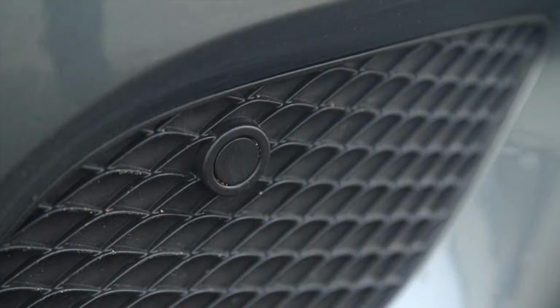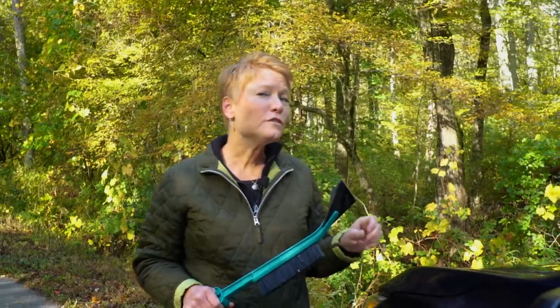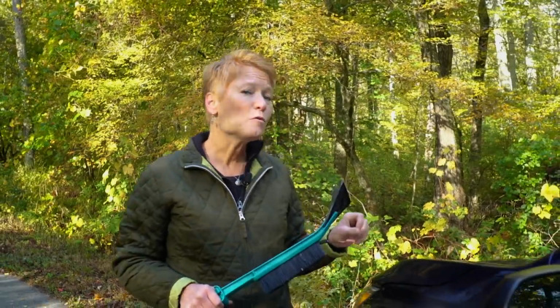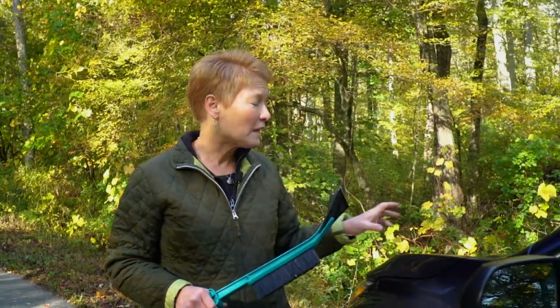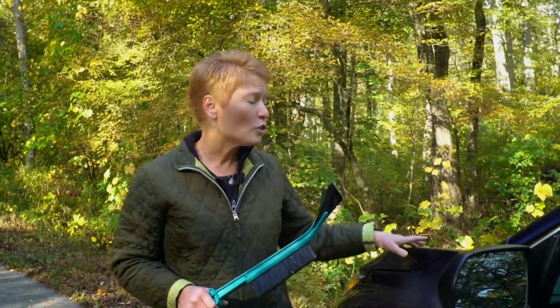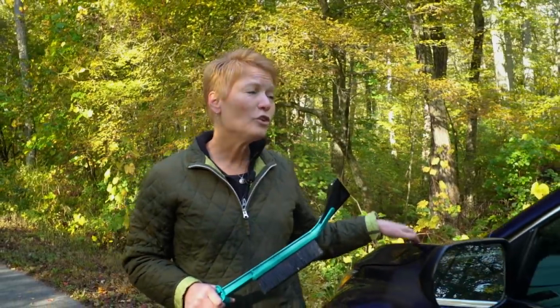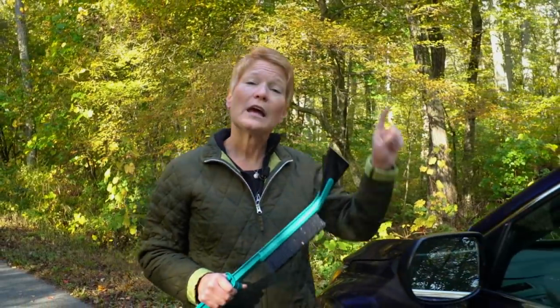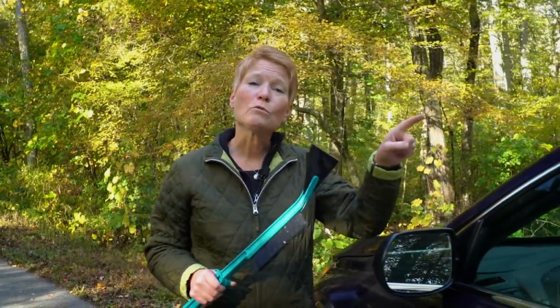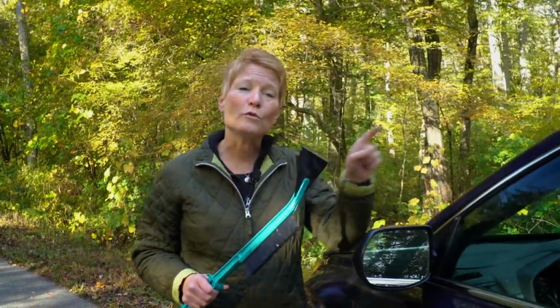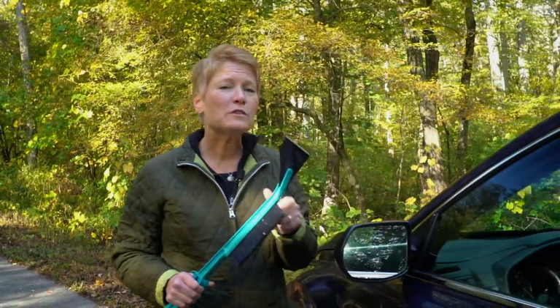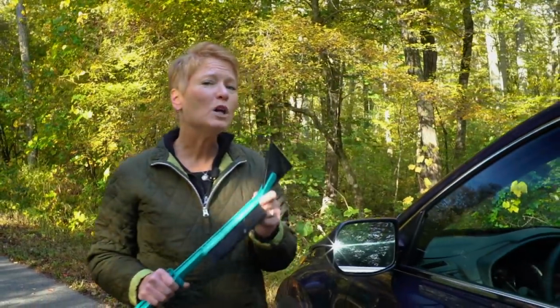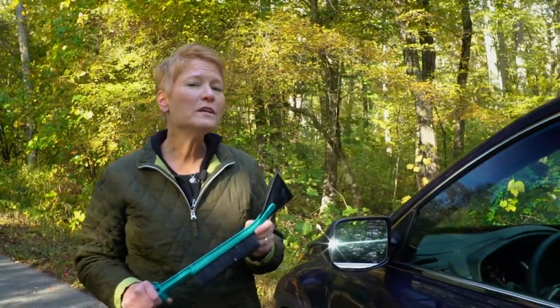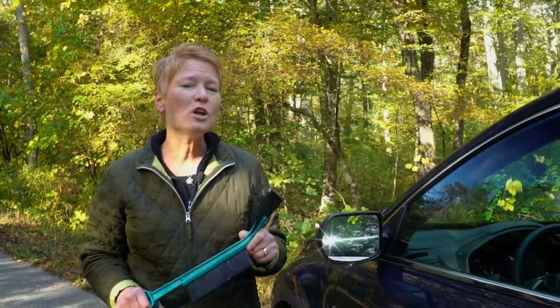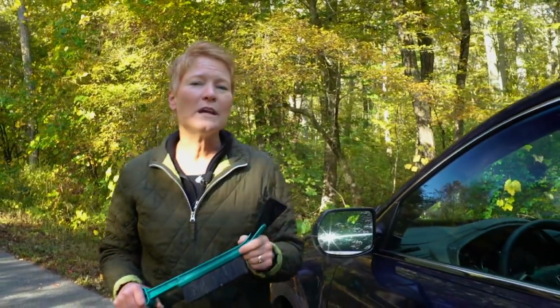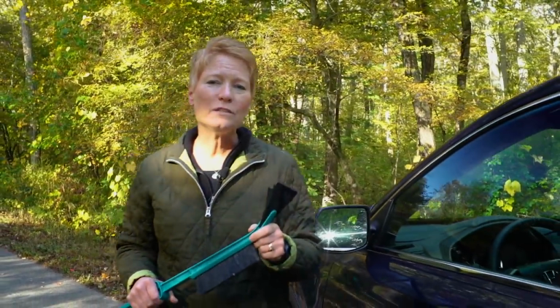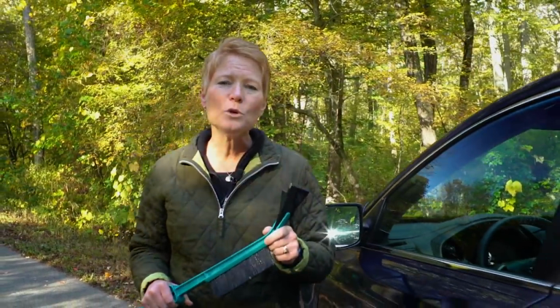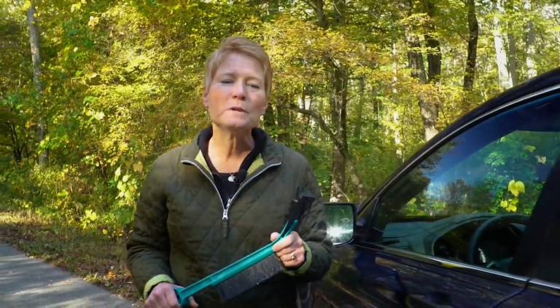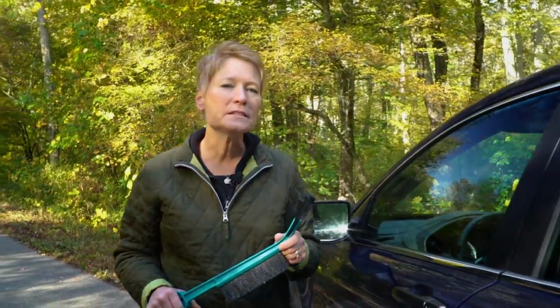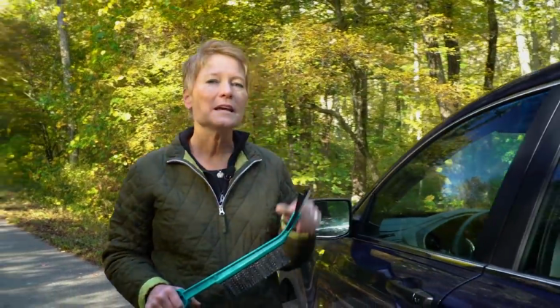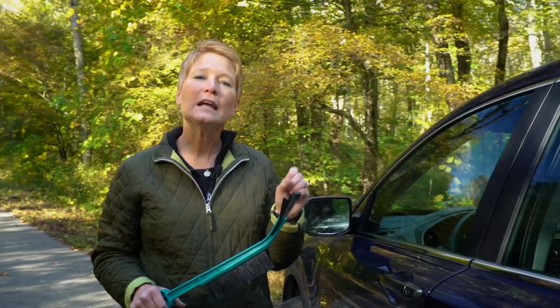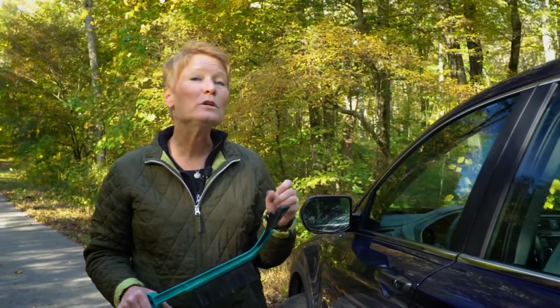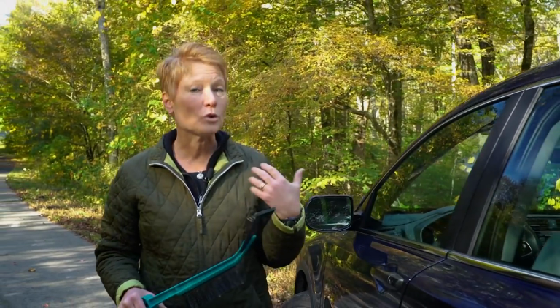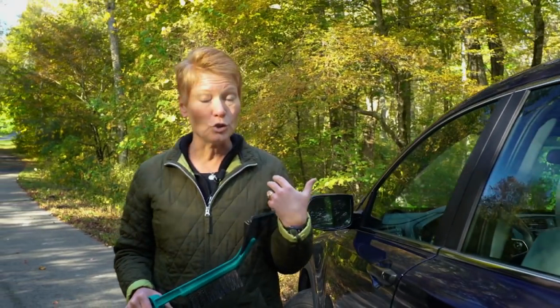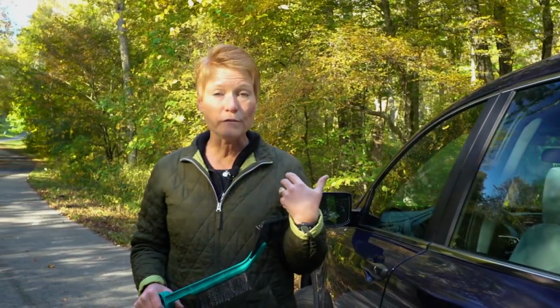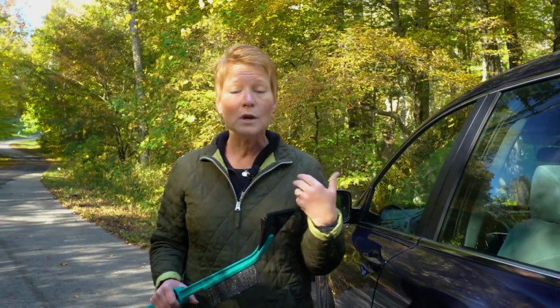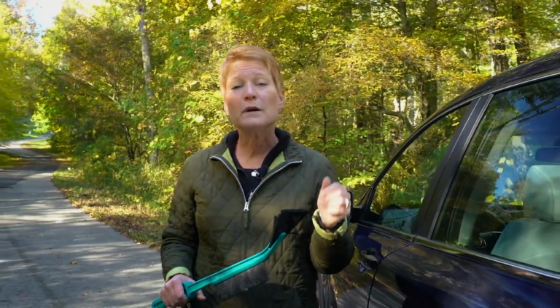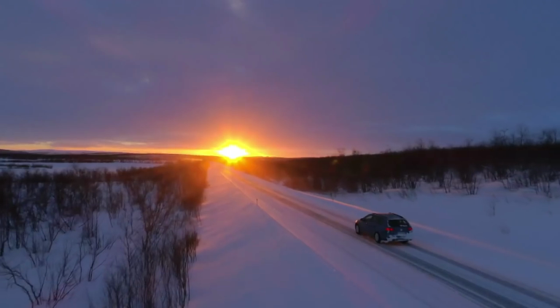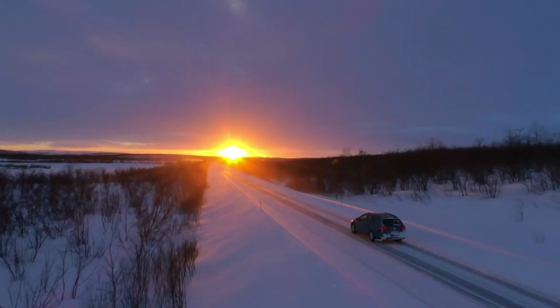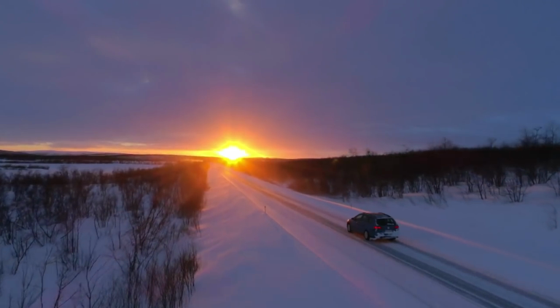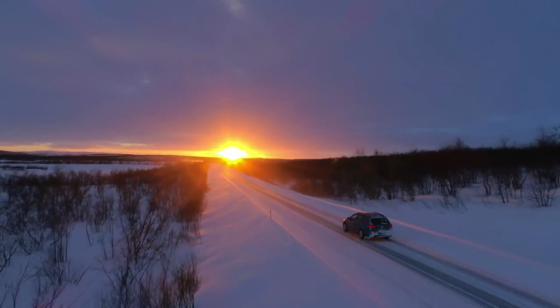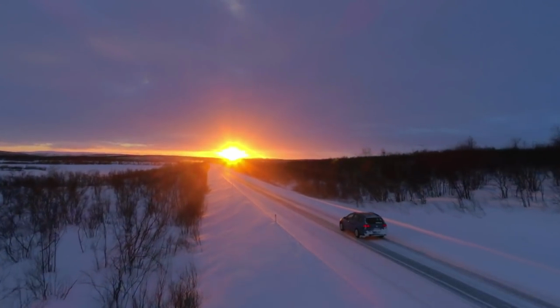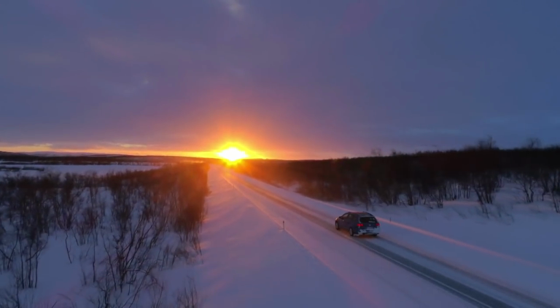Also don't forget the hood and roof, as blowing snow and ice from those places can not only obstruct your view but can be dangerous to other vehicles.